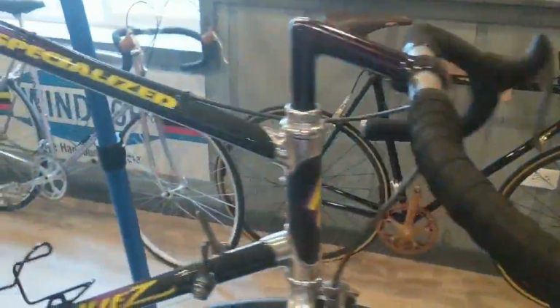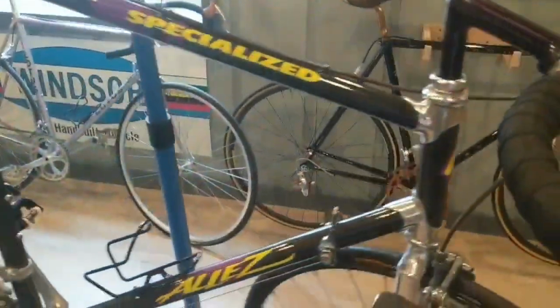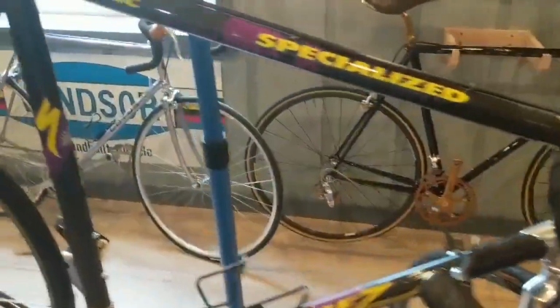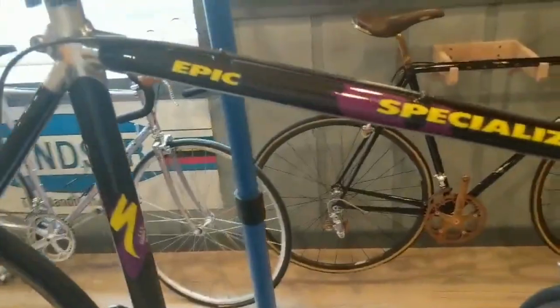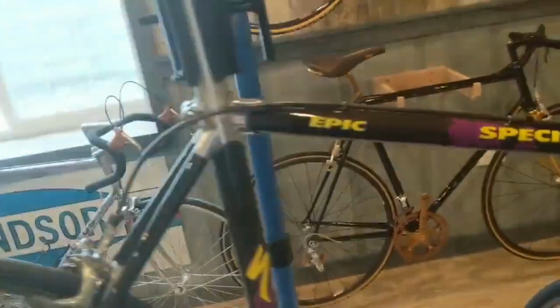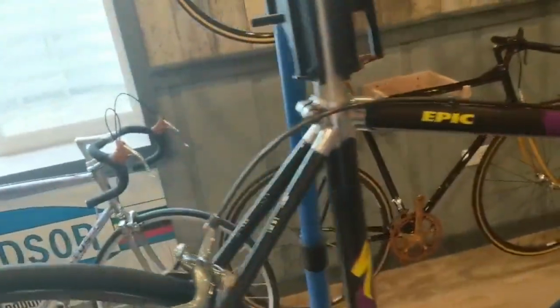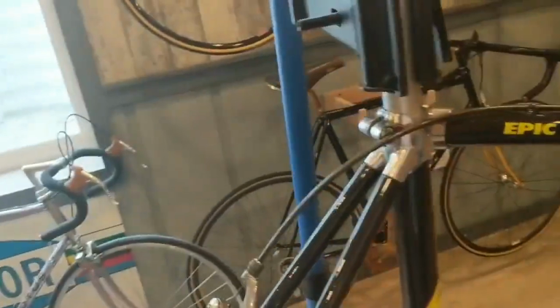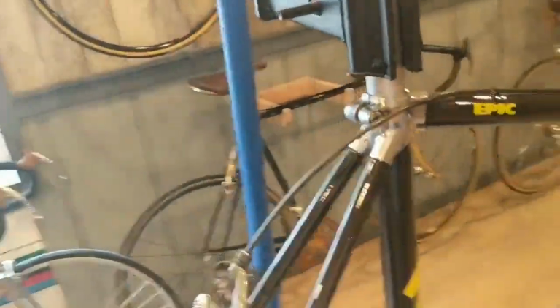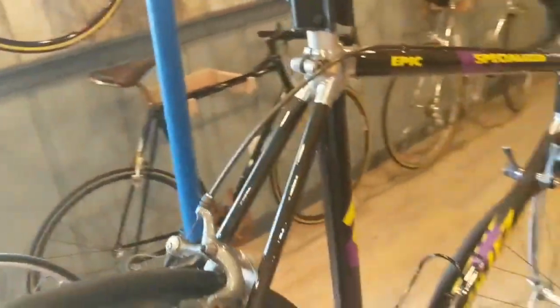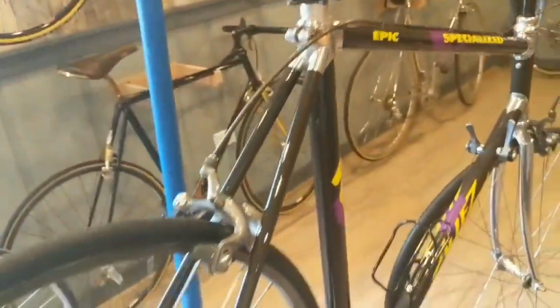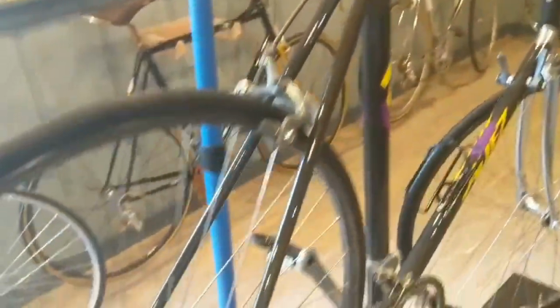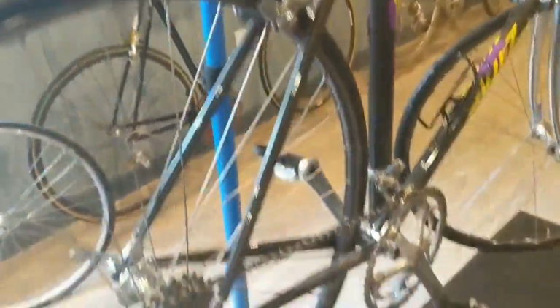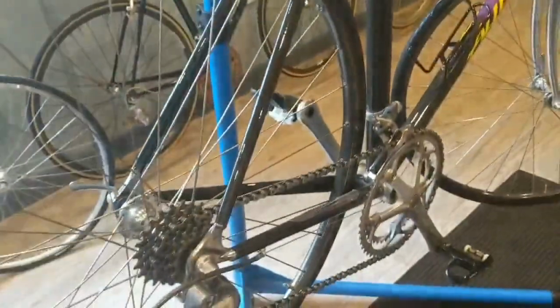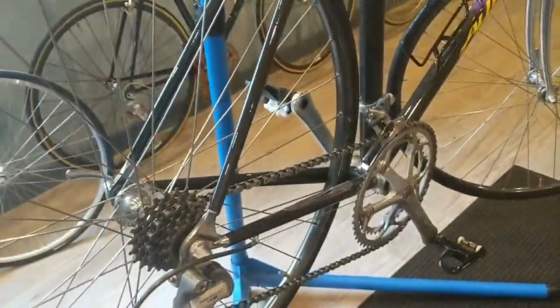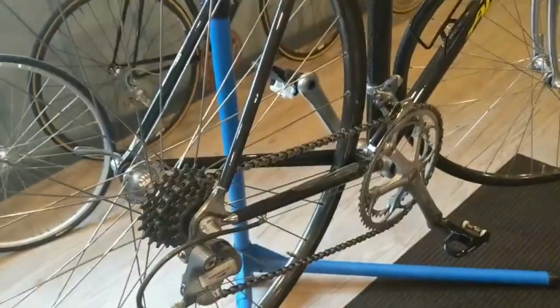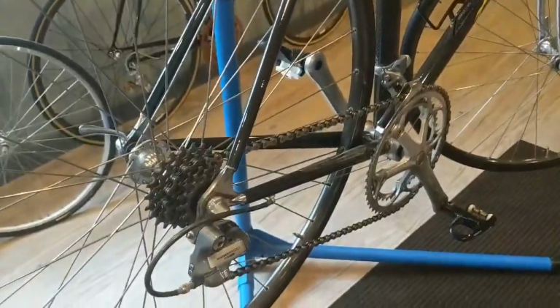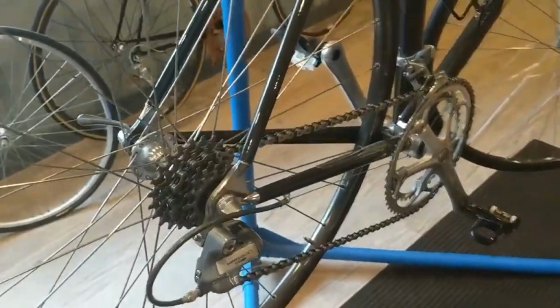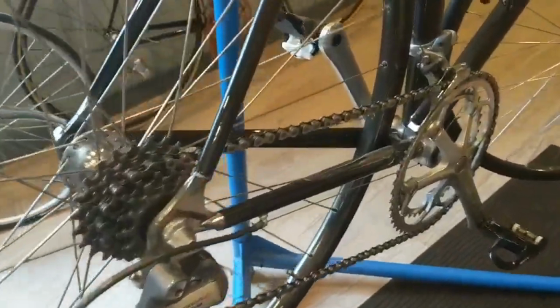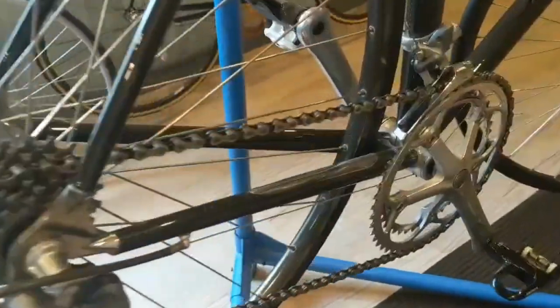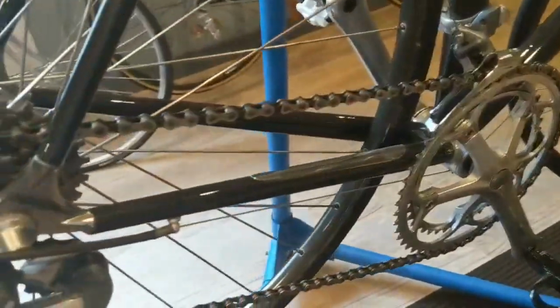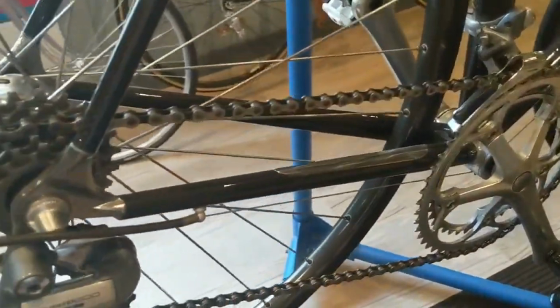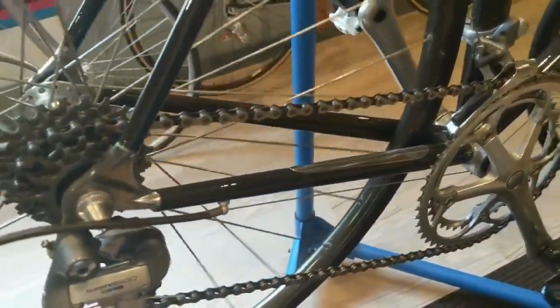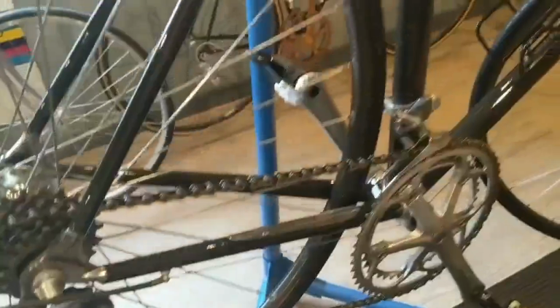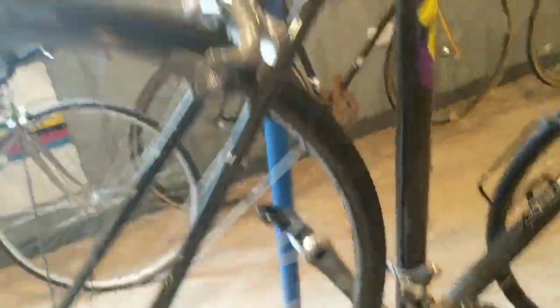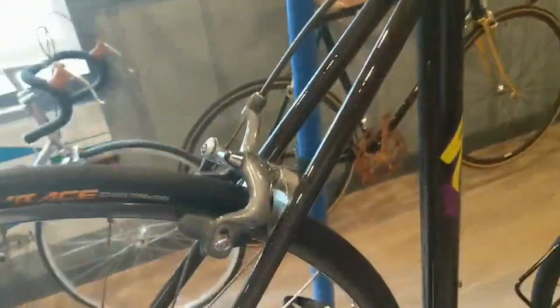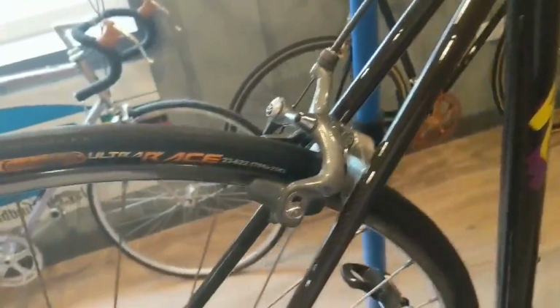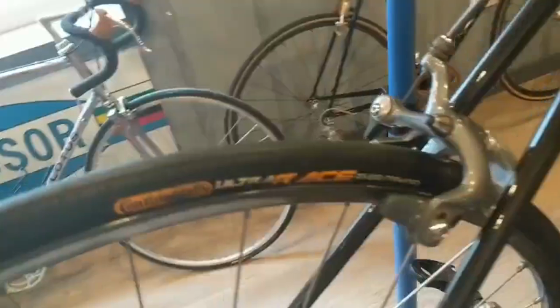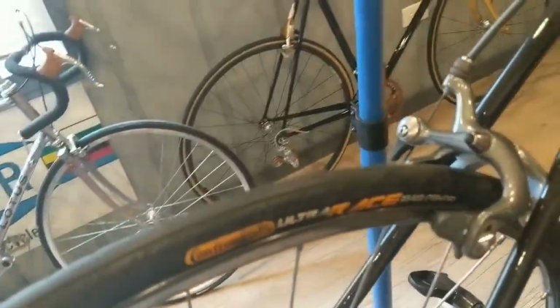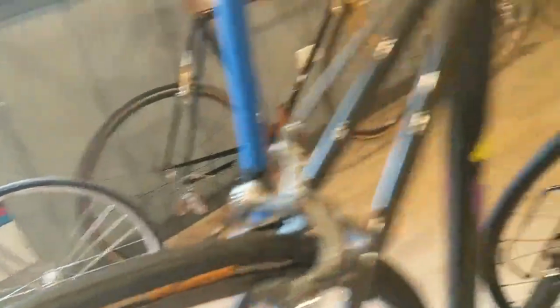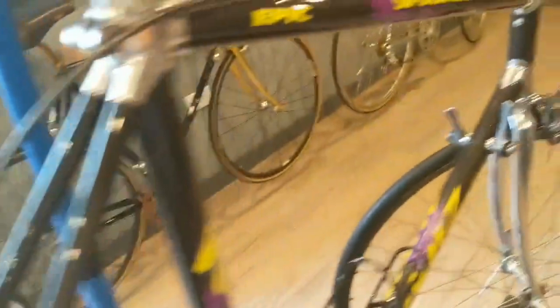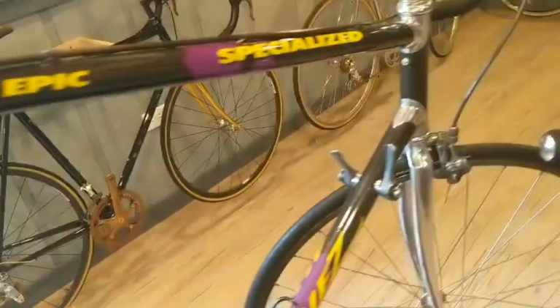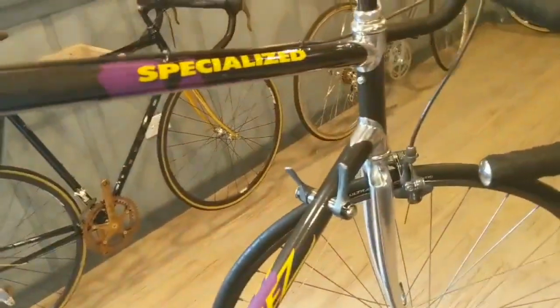The bicycle itself is not very light — I think maybe 20 pounds, 21 pounds. By today's standard, that's pretty heavy. But like I said, brand new shape. Shifts wonderfully, stops wonderfully for its day. Of course, index down tube shifters.